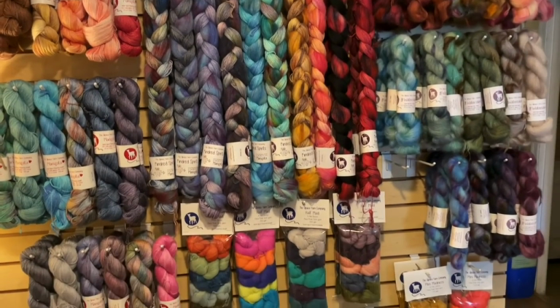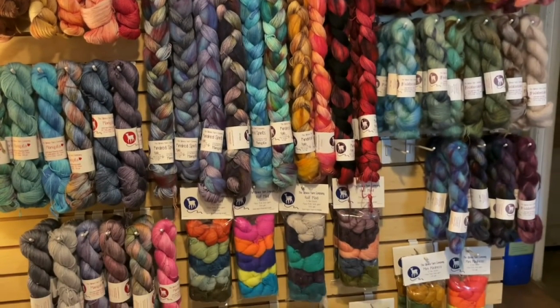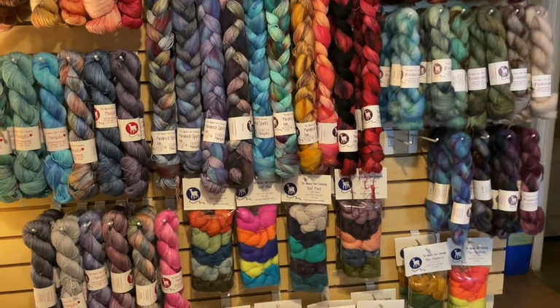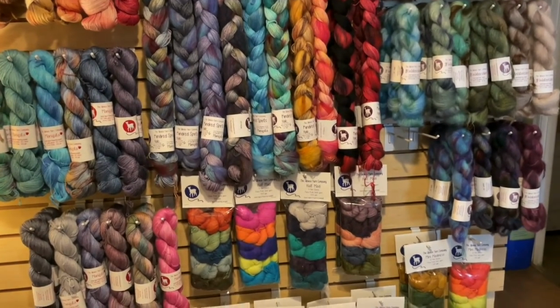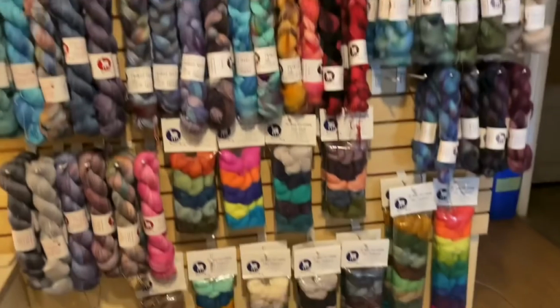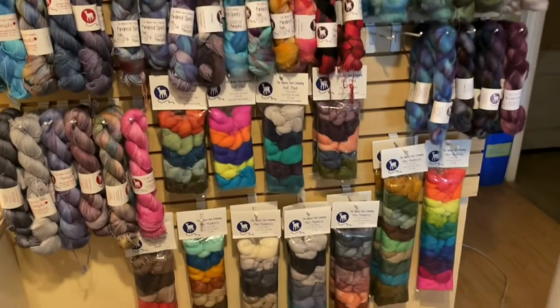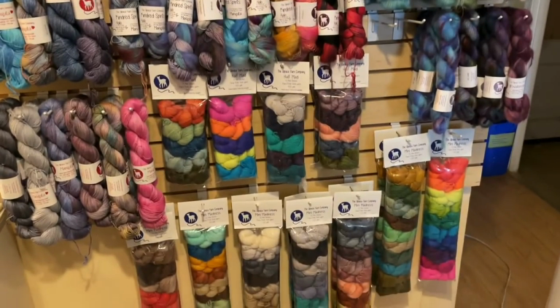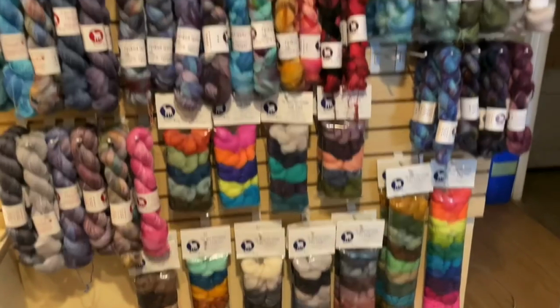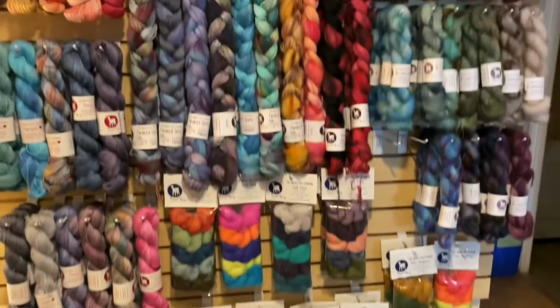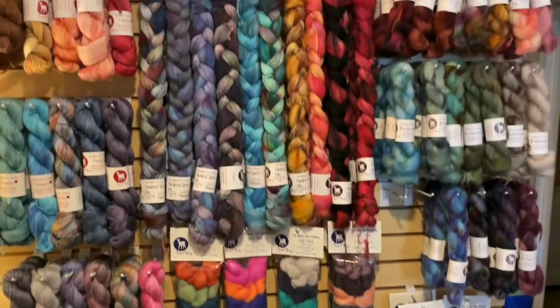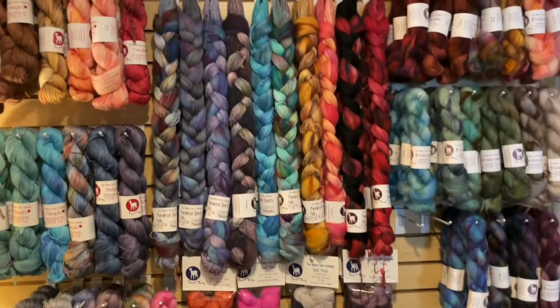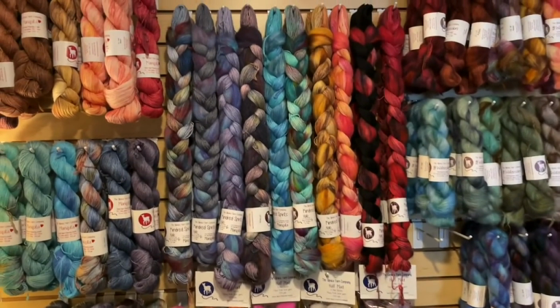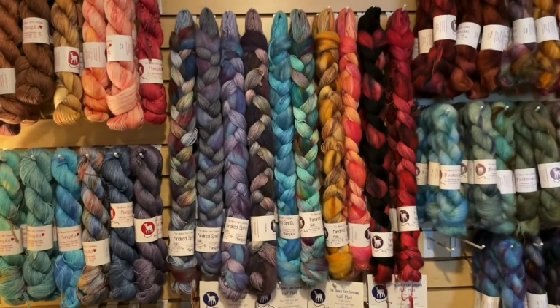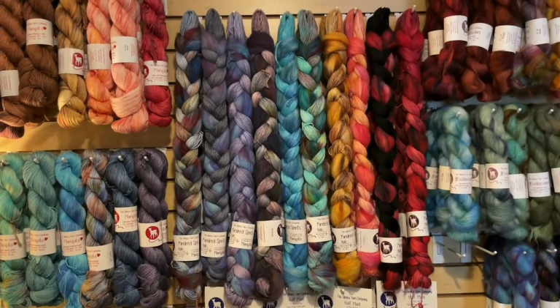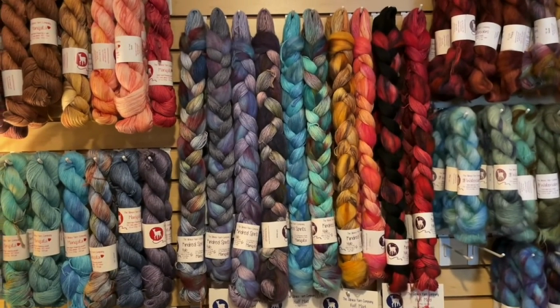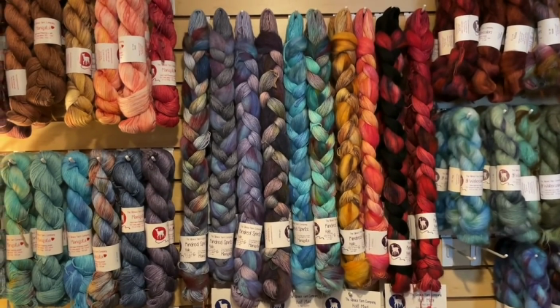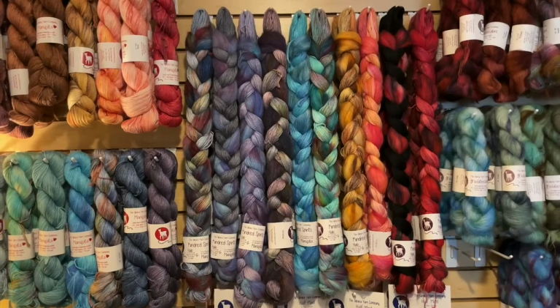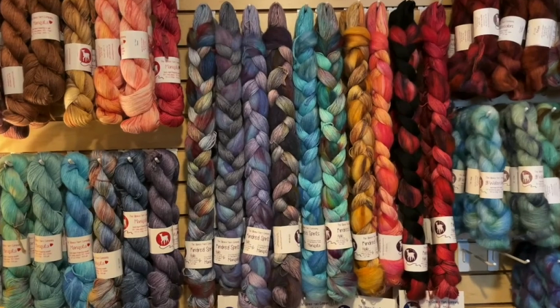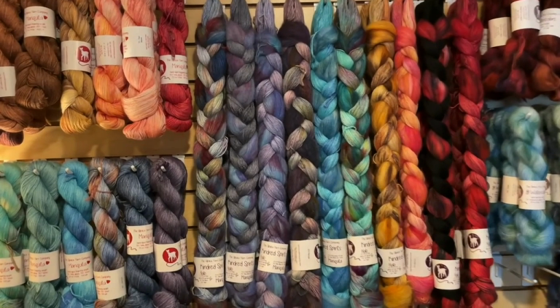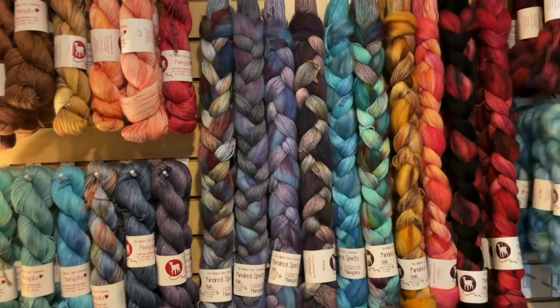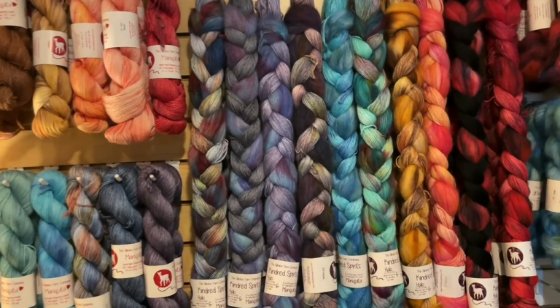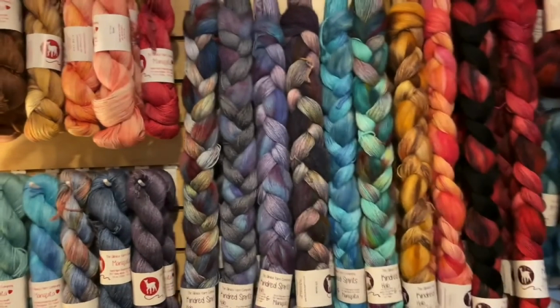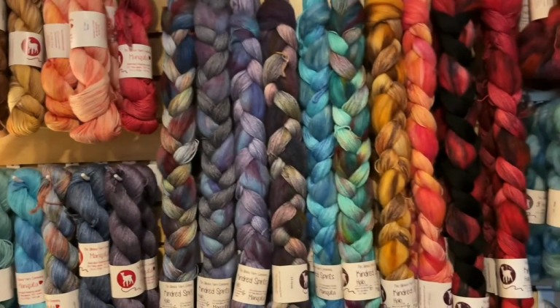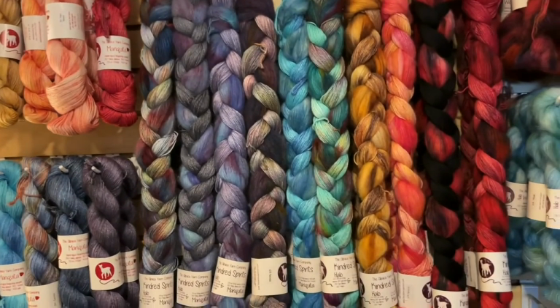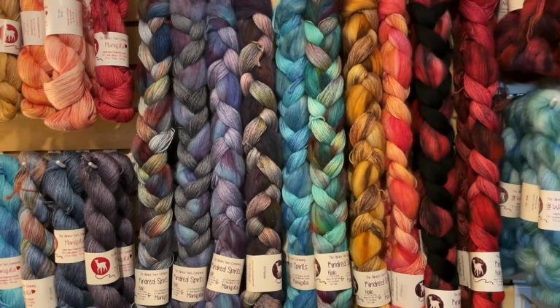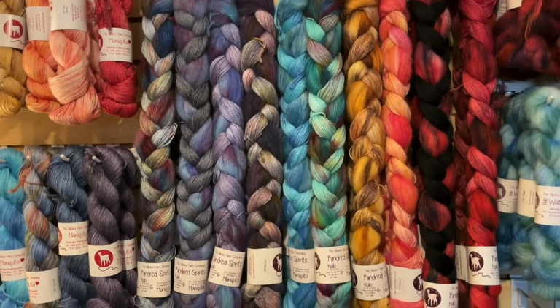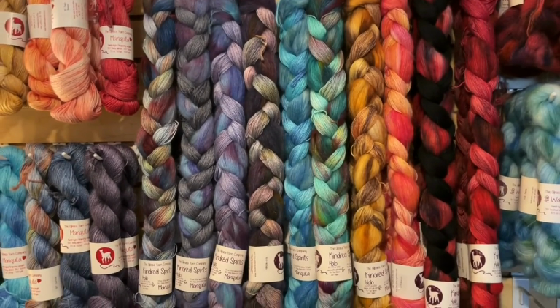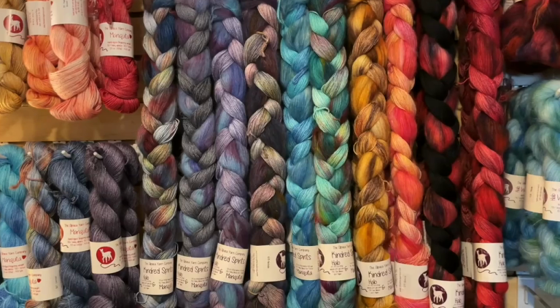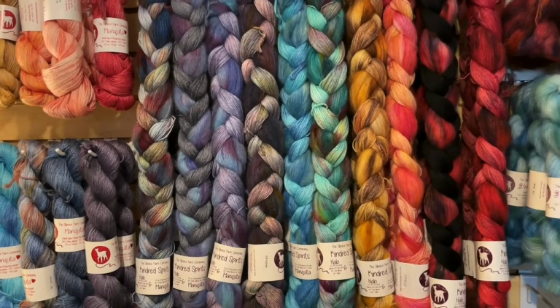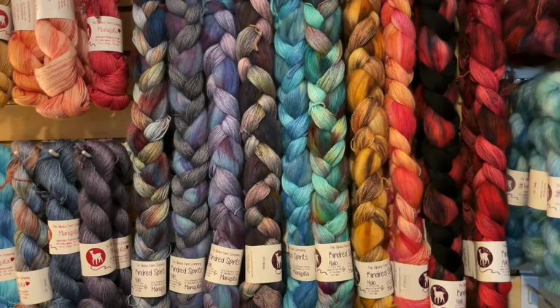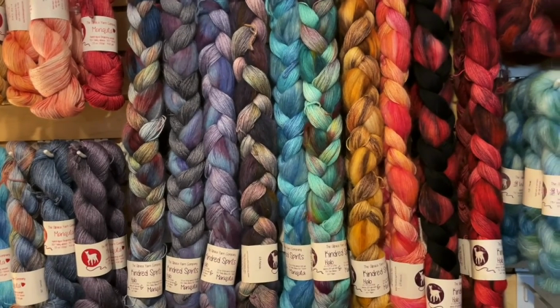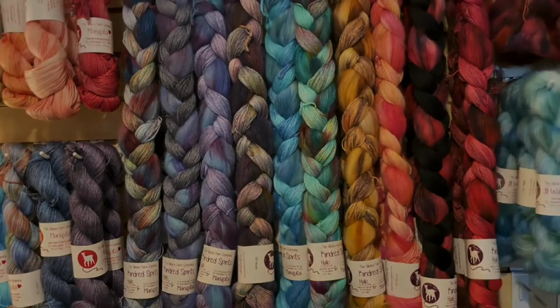And that is all of our trunk show! I hope you guys enjoyed it. If you've got questions, send us an email or ask in the comments below. Thank you so much for watching — don't forget to like, comment, and subscribe. Happy stitching!